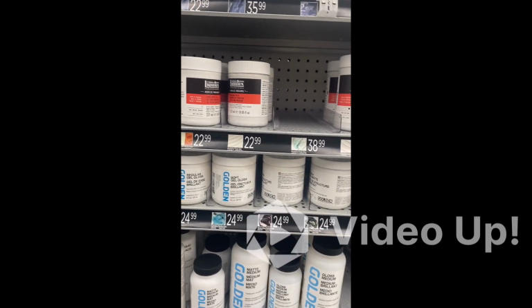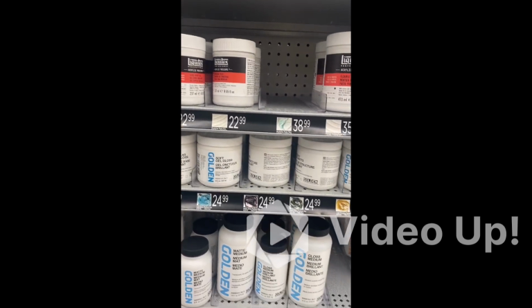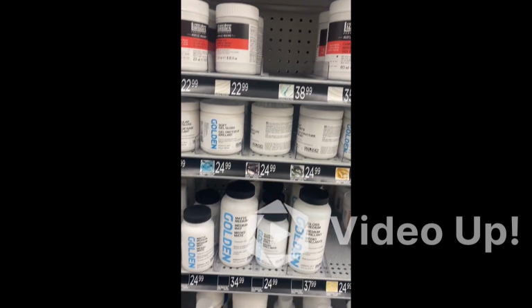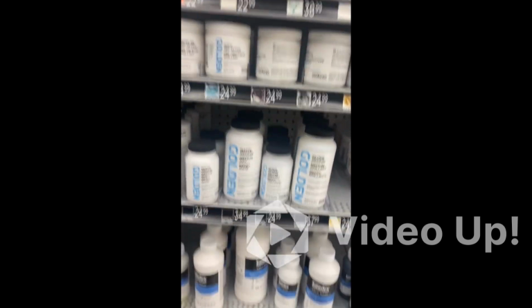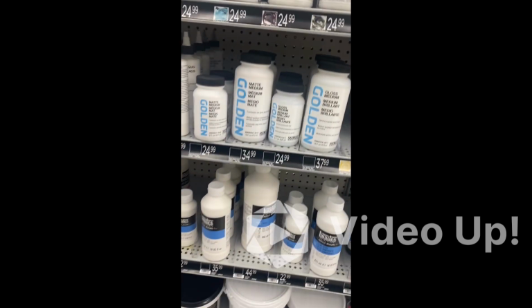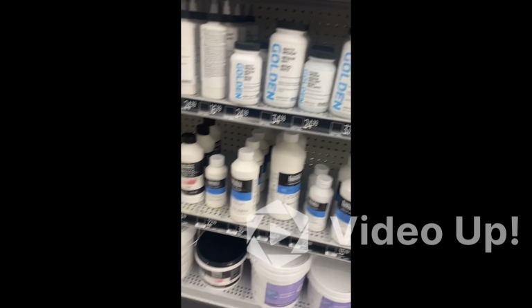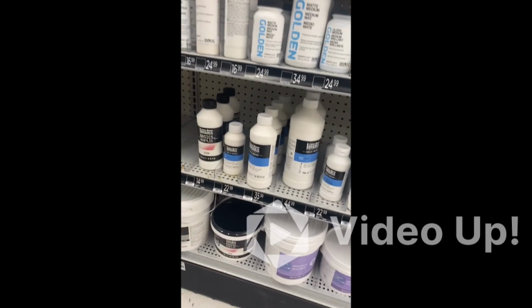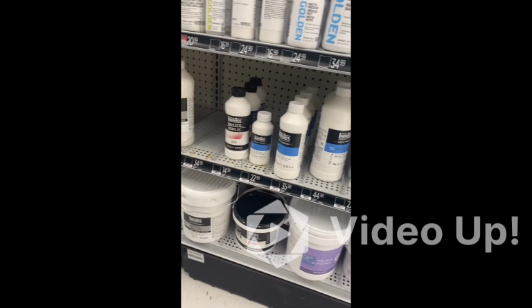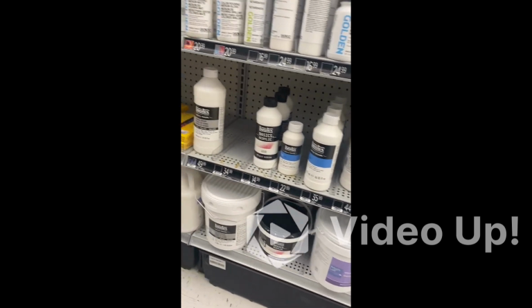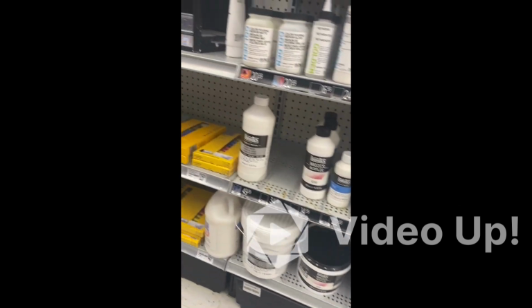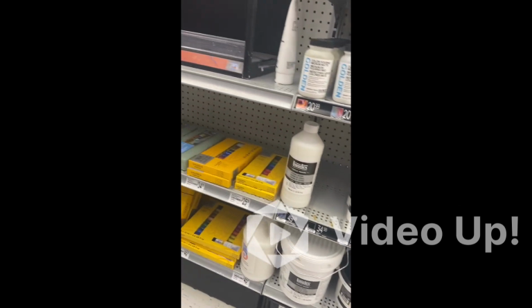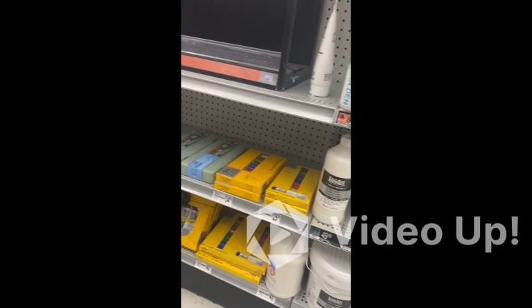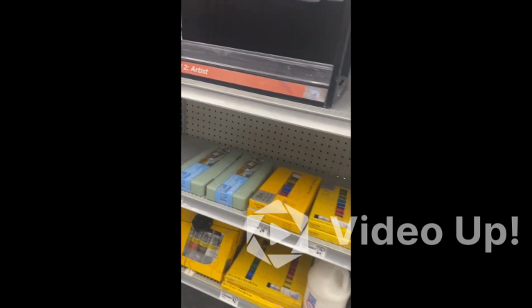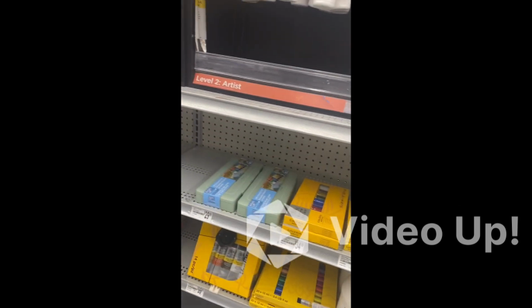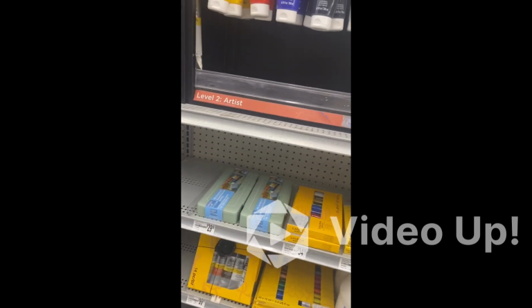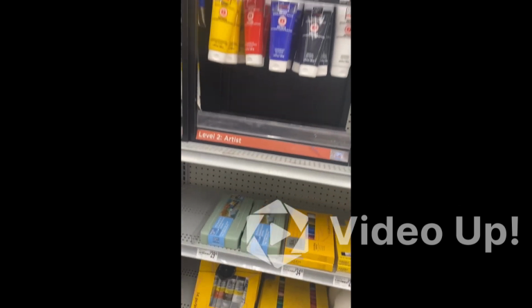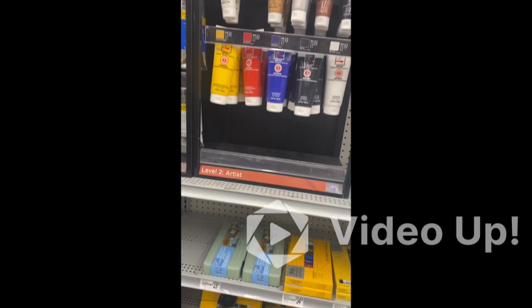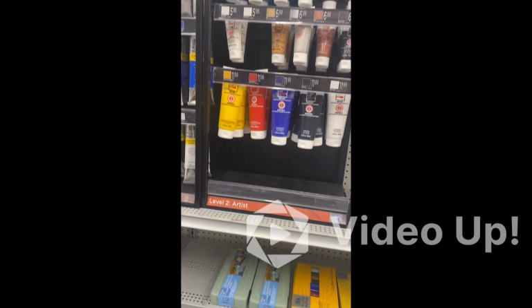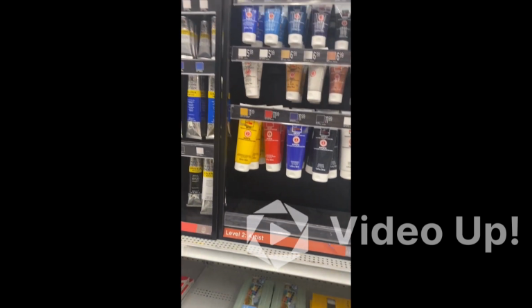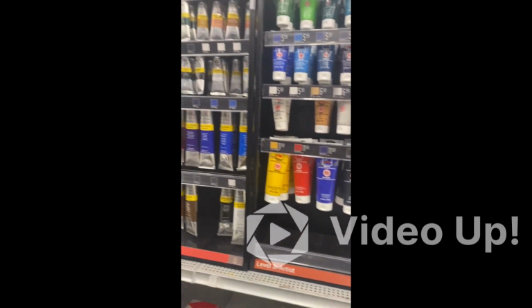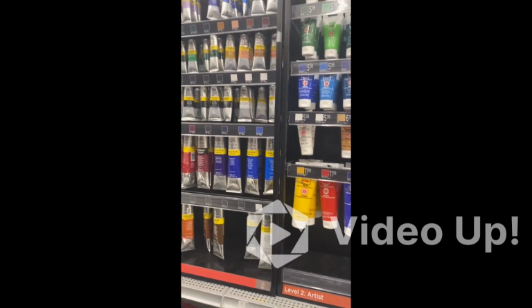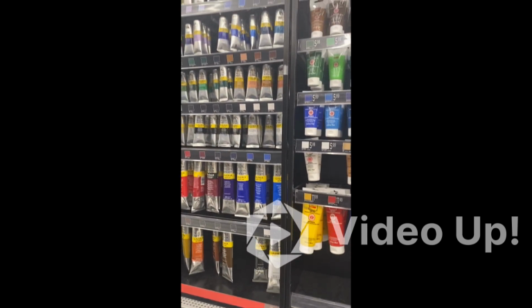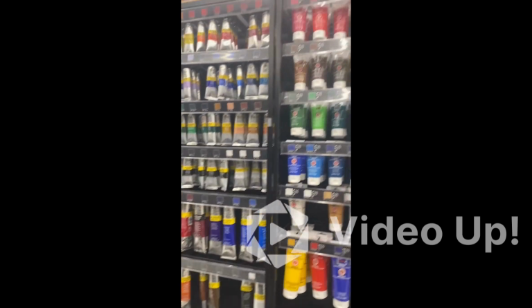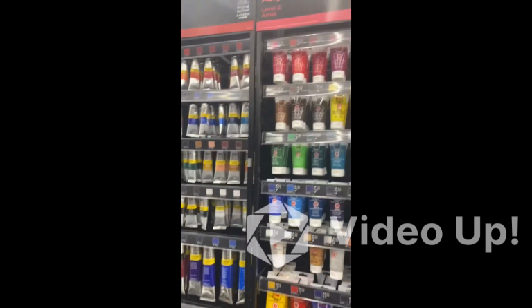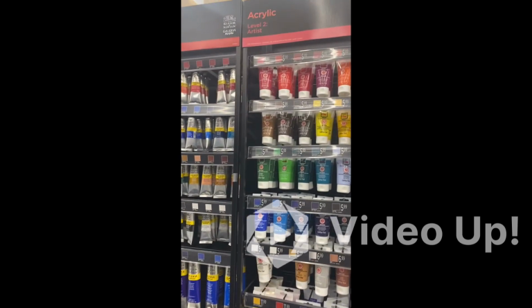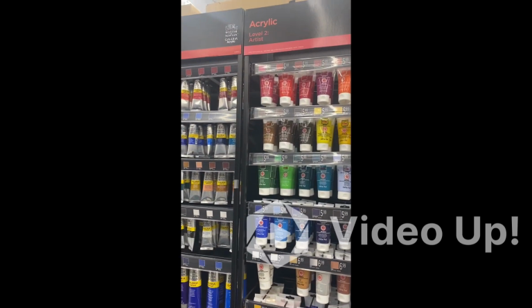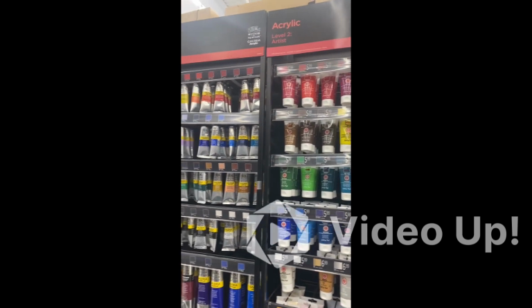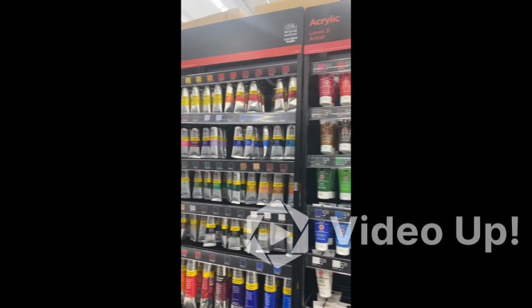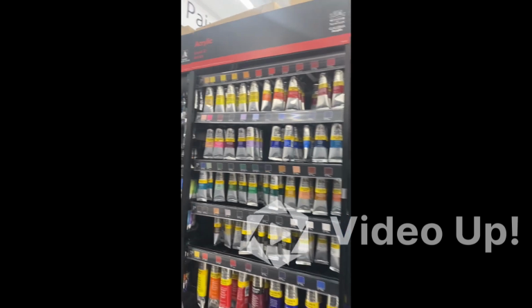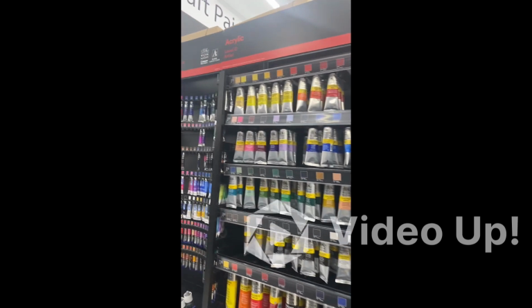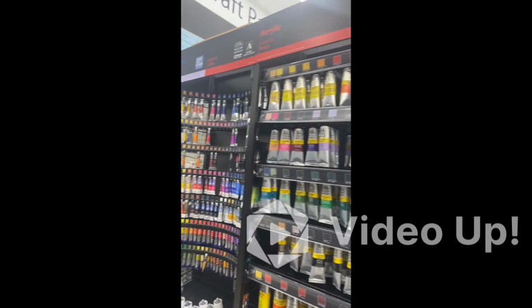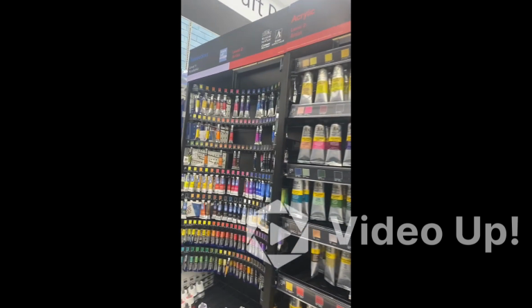Here we have some acrylic mediums, pouring mediums, and textures — like we have gesso here. You can prime the canvas with the gesso. Anything related to art, you can find it at Michael's. Here are some other acrylic paints as well.